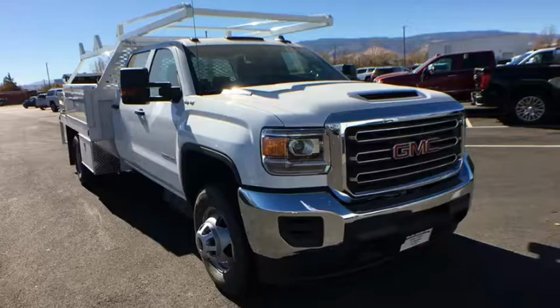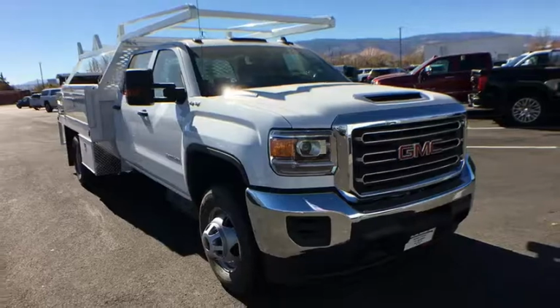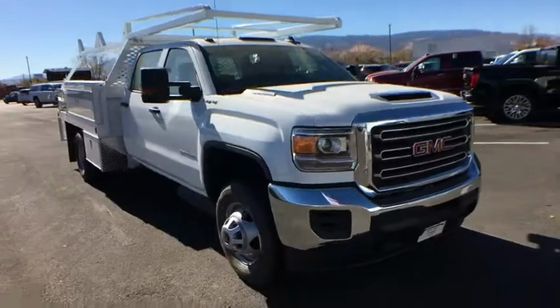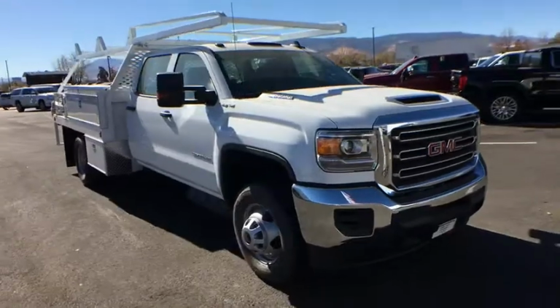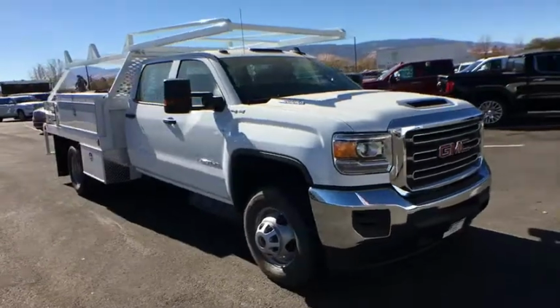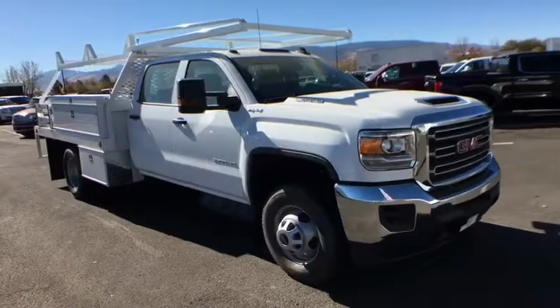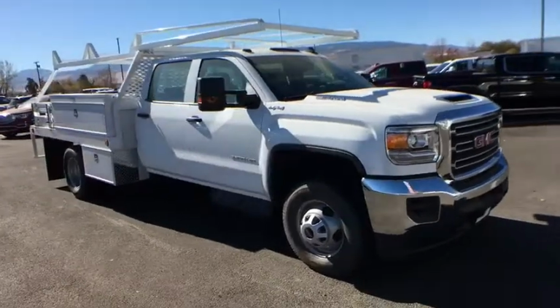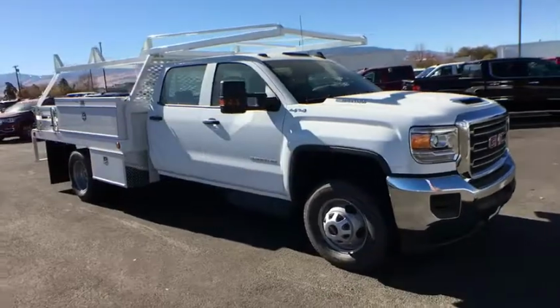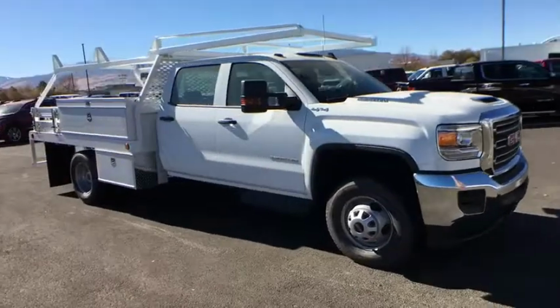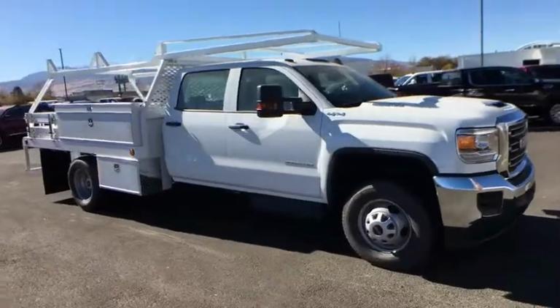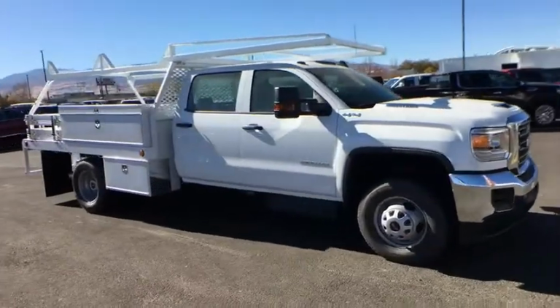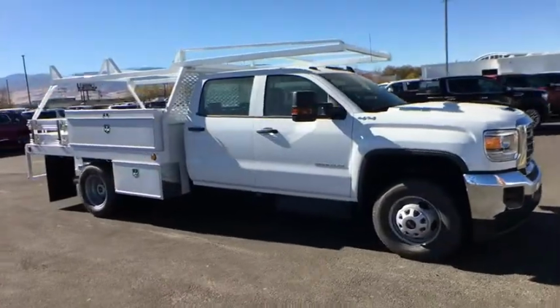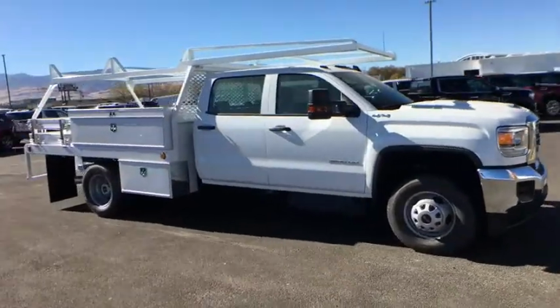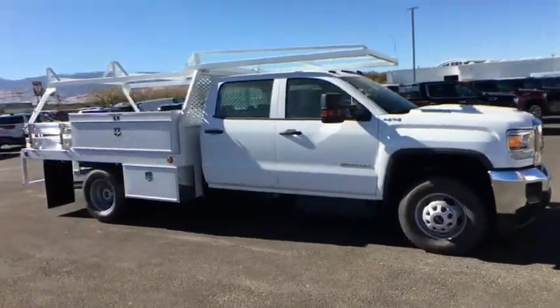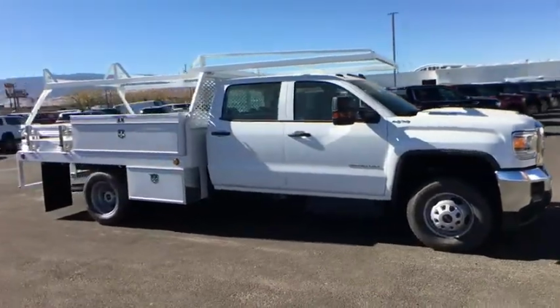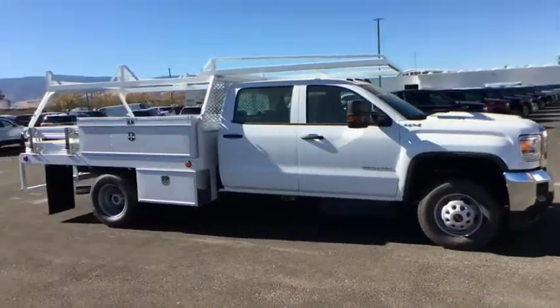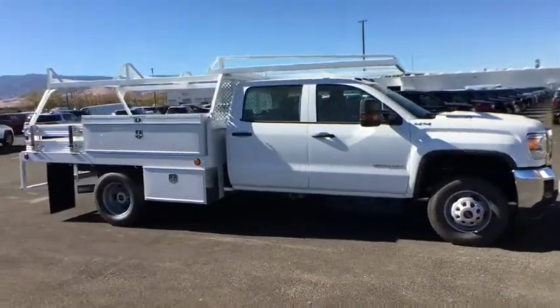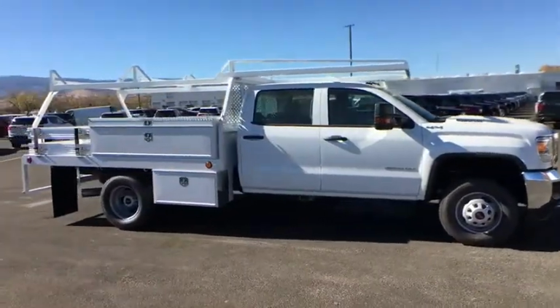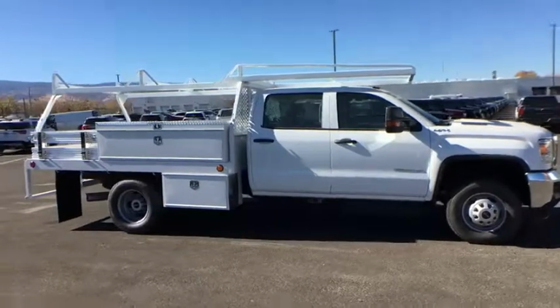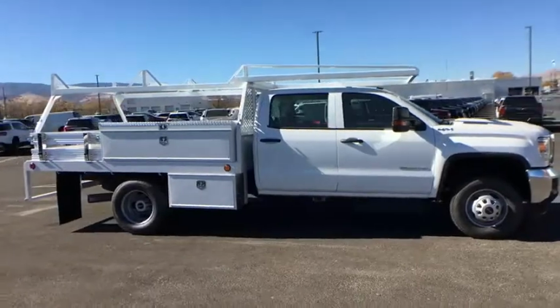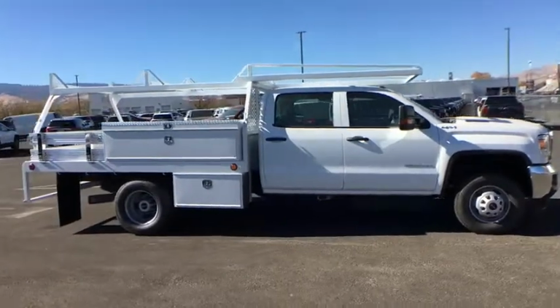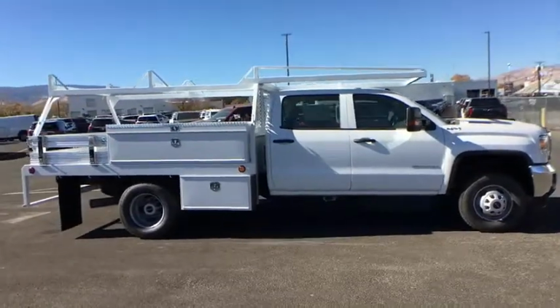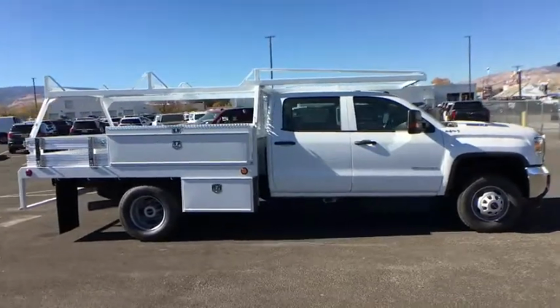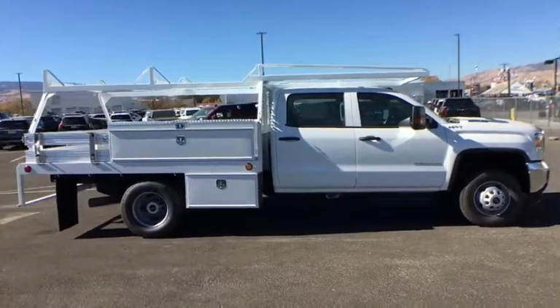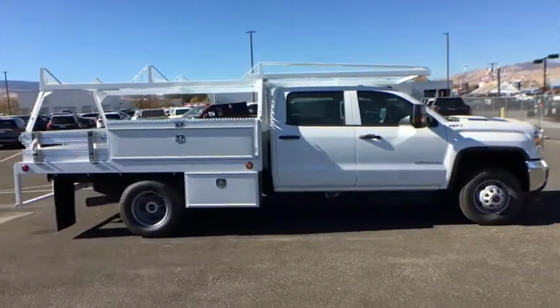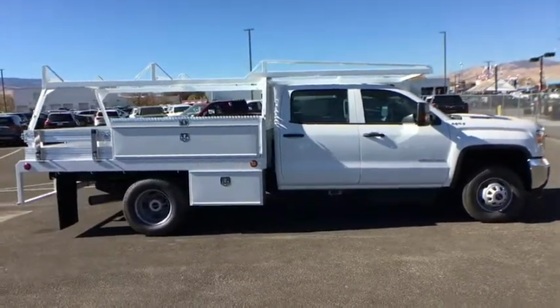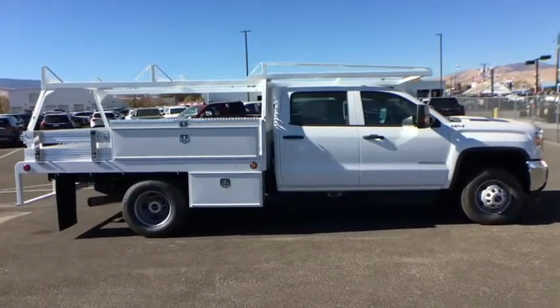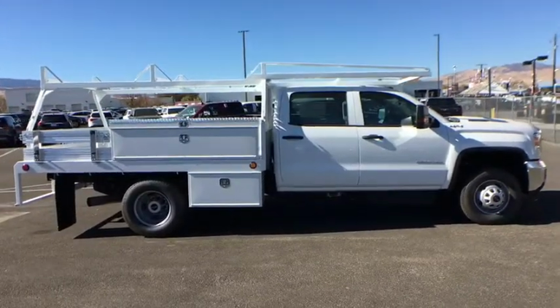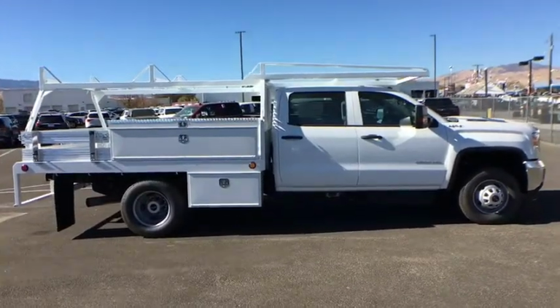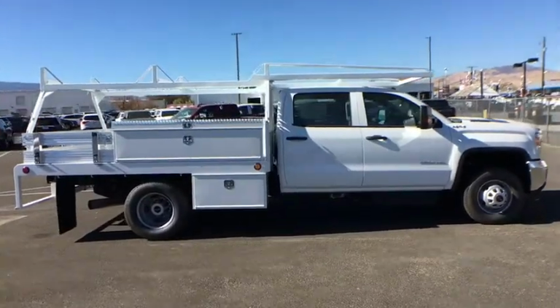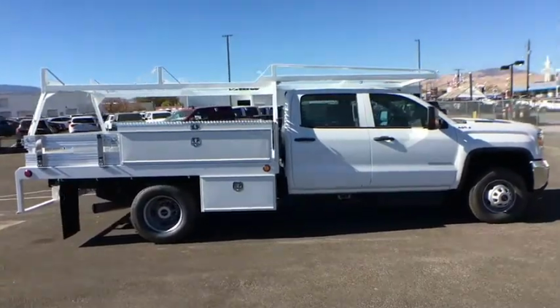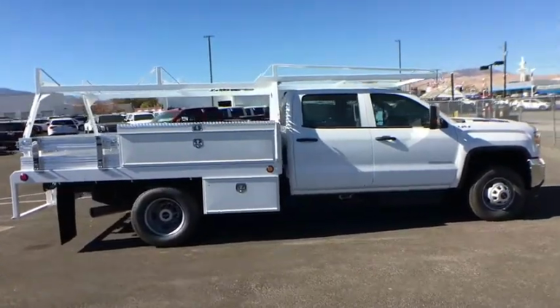2019 GMC Sierra 3500 HD. Epic power at a not-so-epic price.